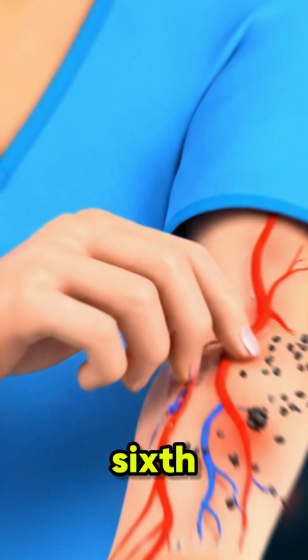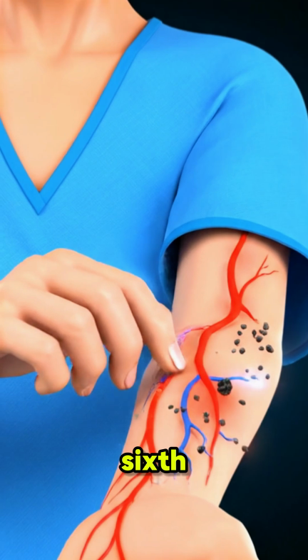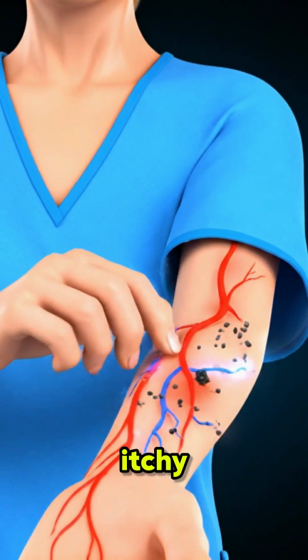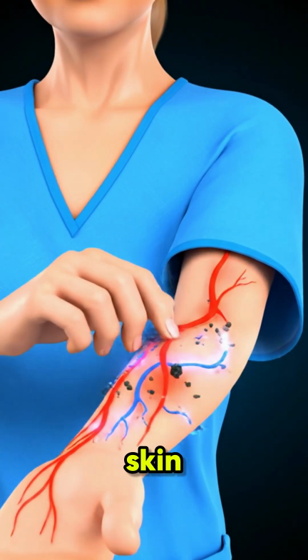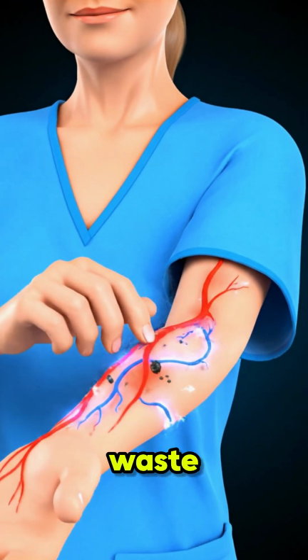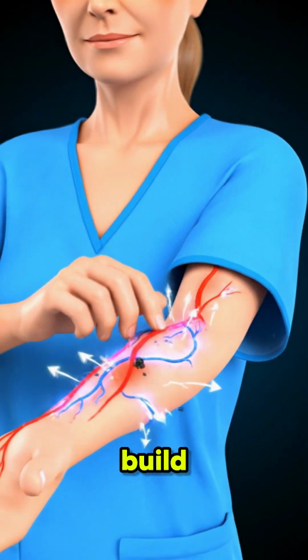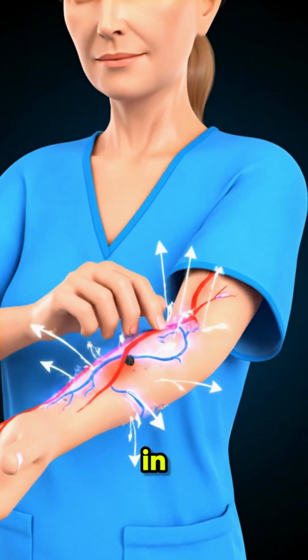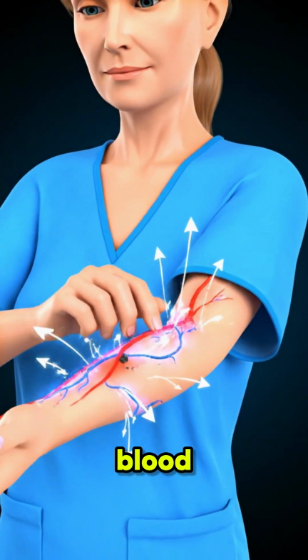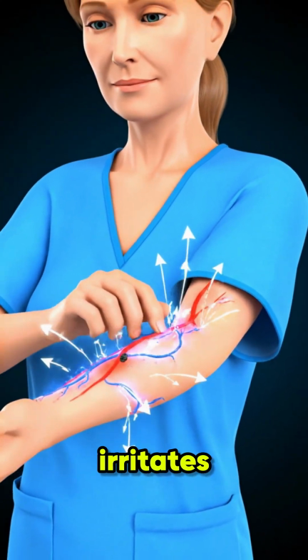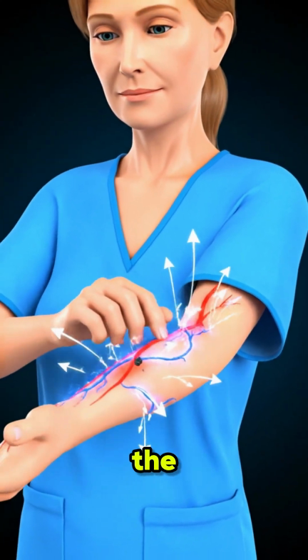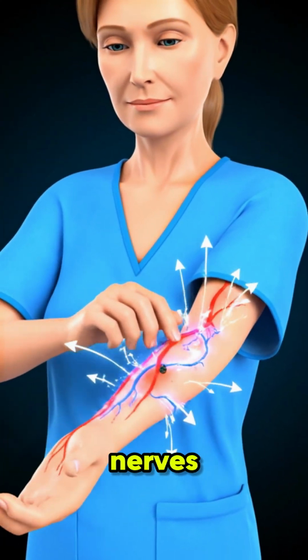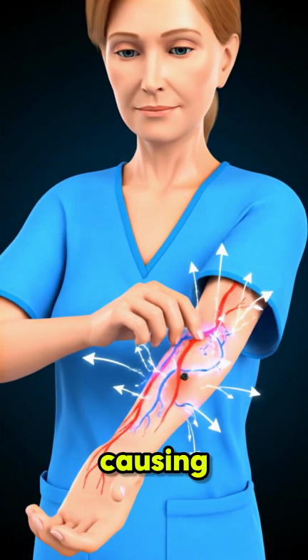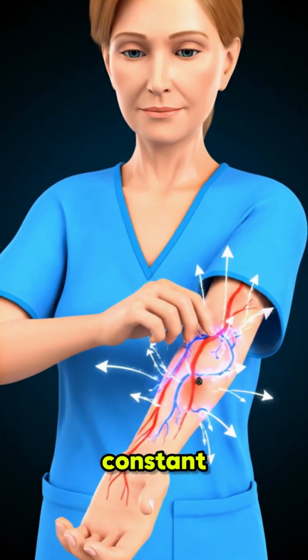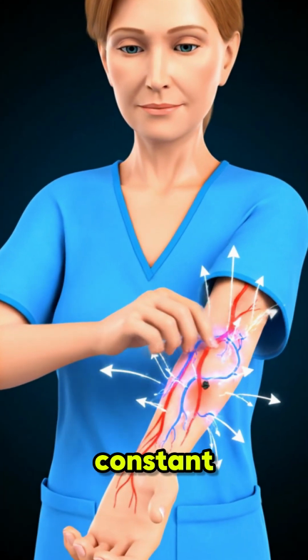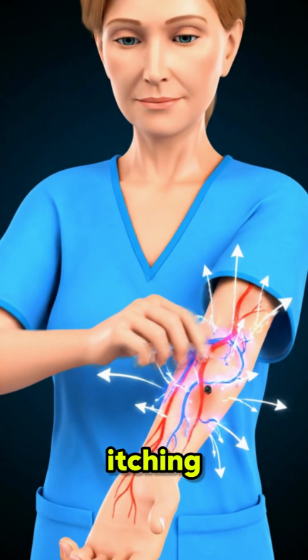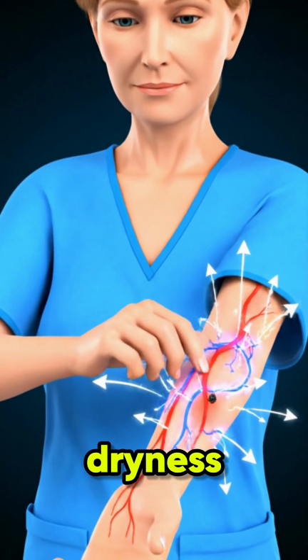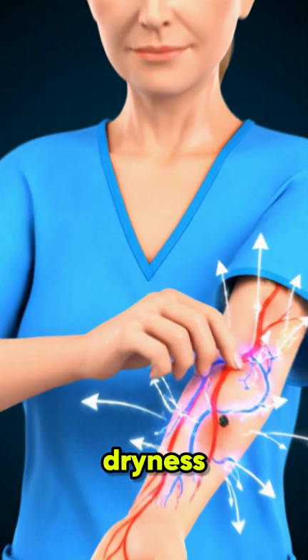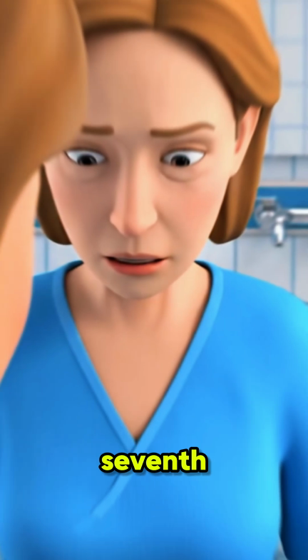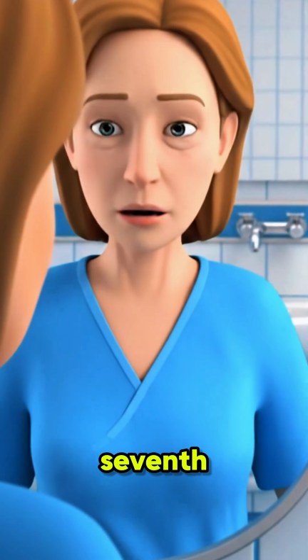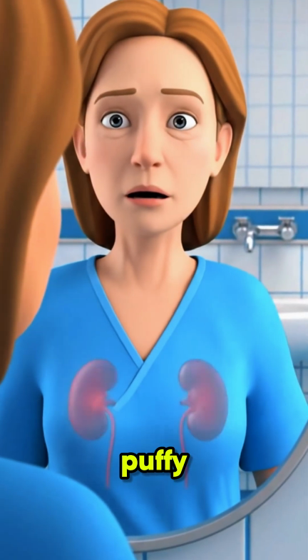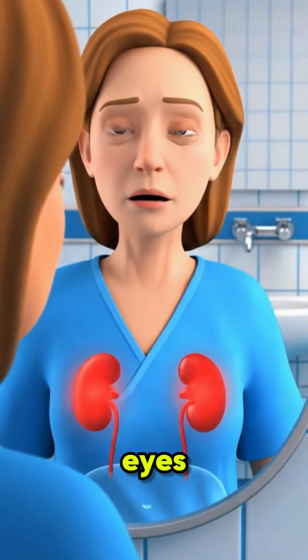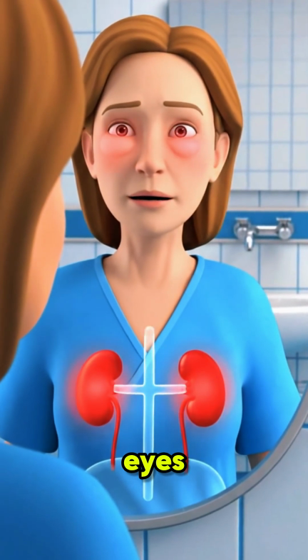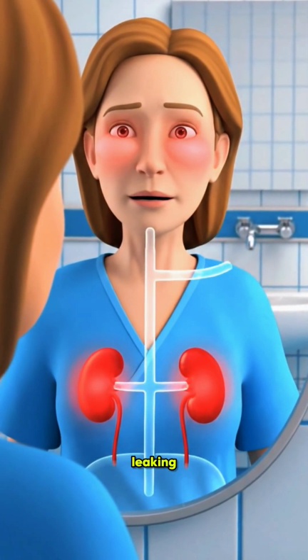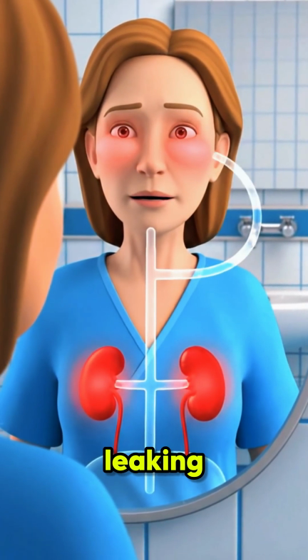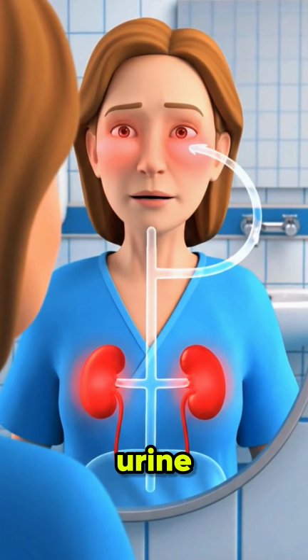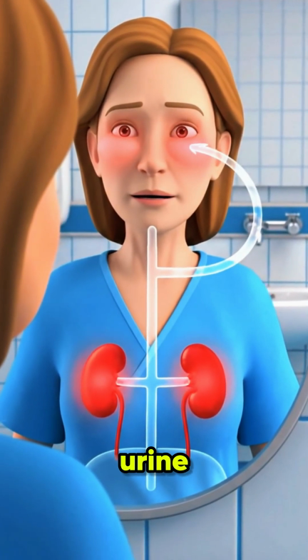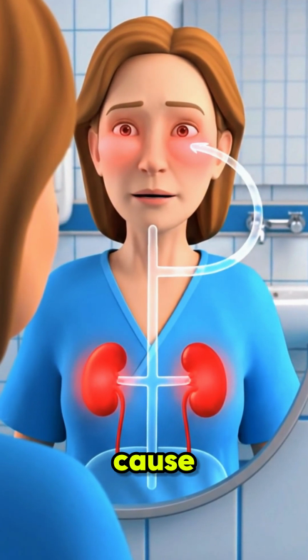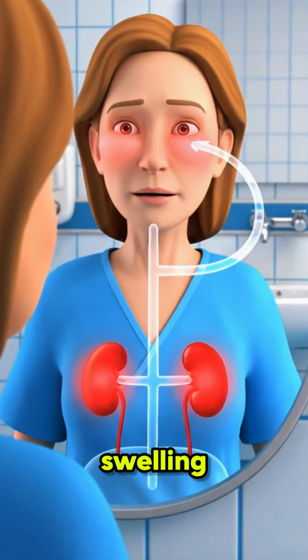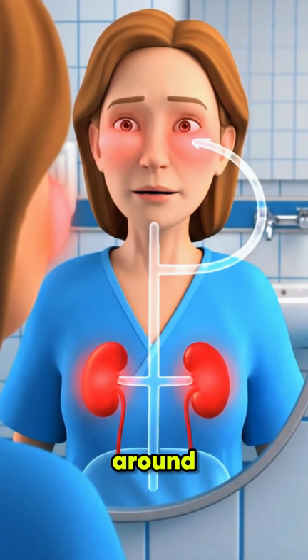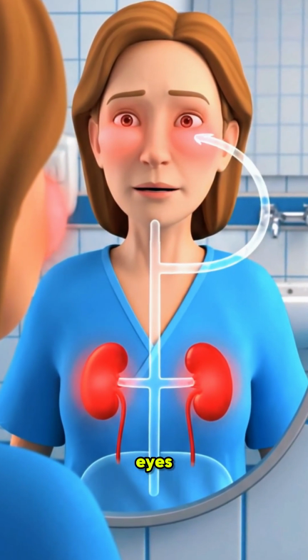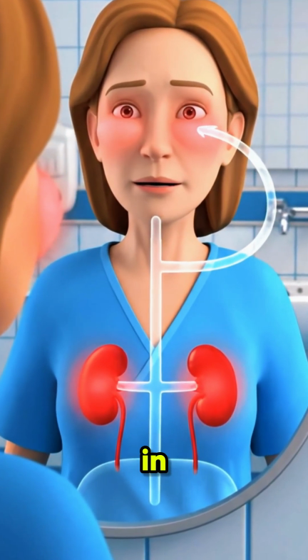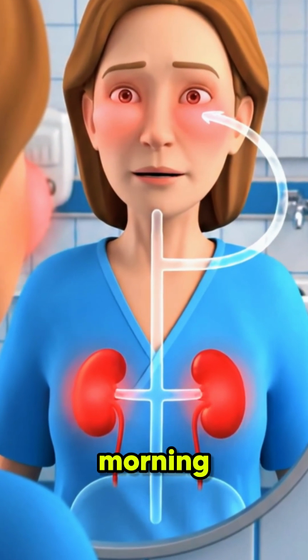The sixth sign is itchy skin. Waste buildup in the blood irritates the nerves, causing constant itching or dryness. The seventh sign is puffy eyes. Protein leaking through urine can cause swelling around the eyes in the morning.